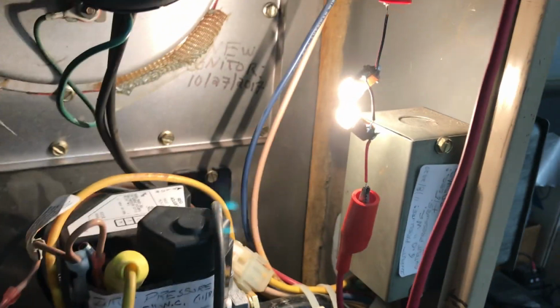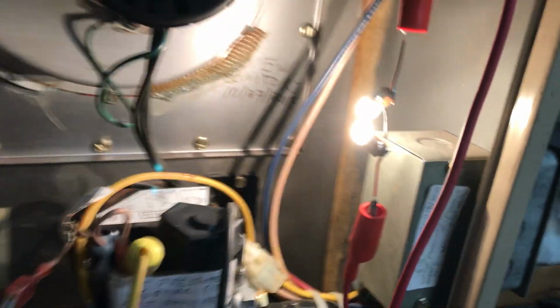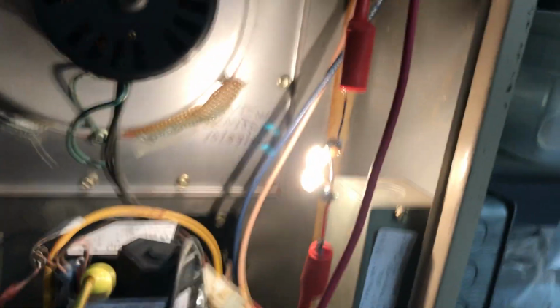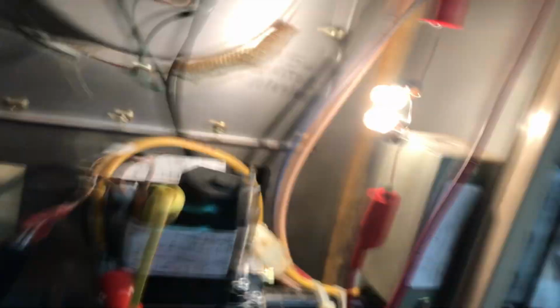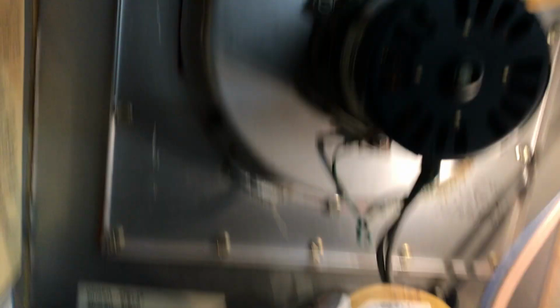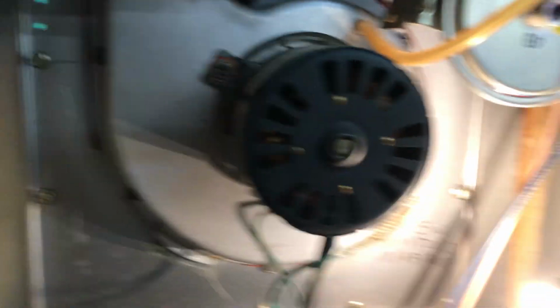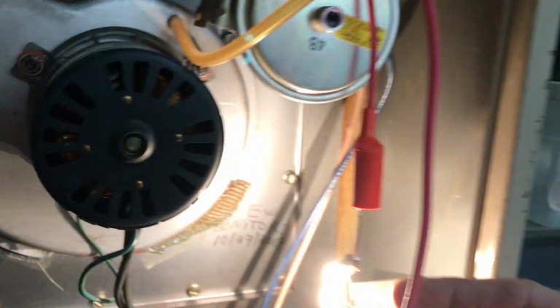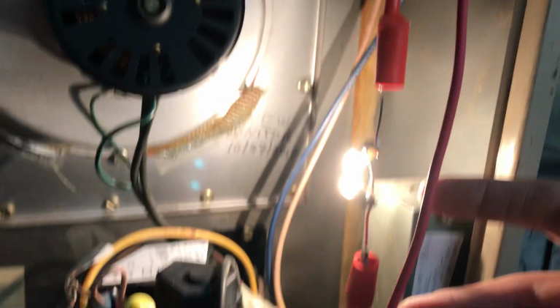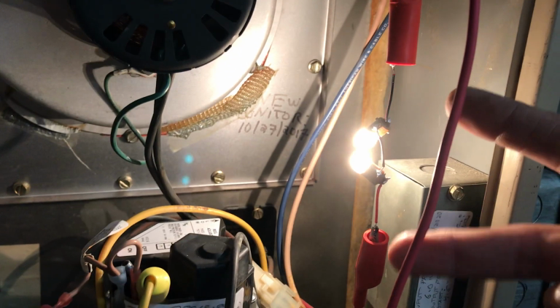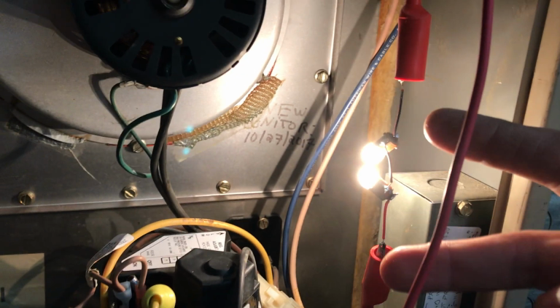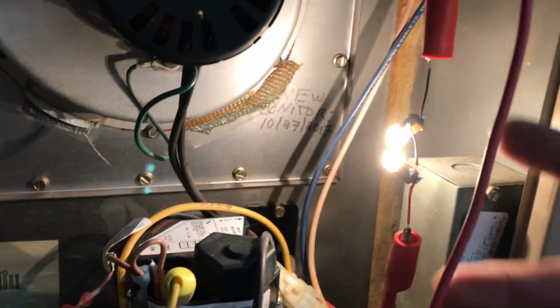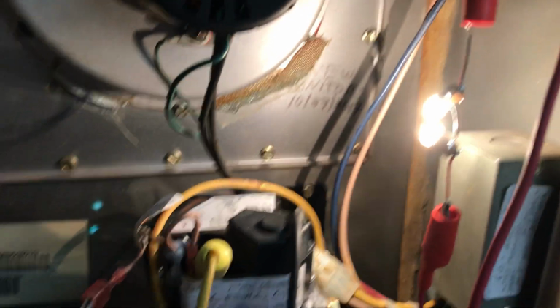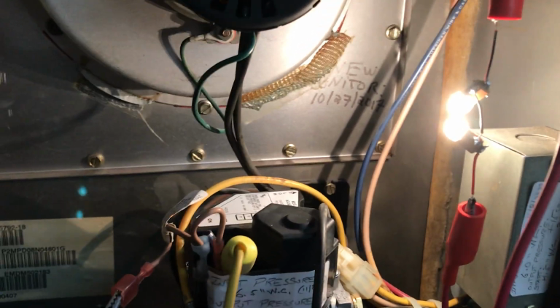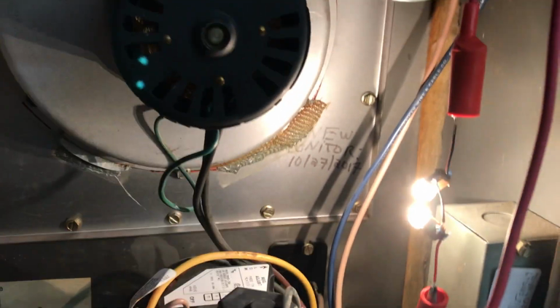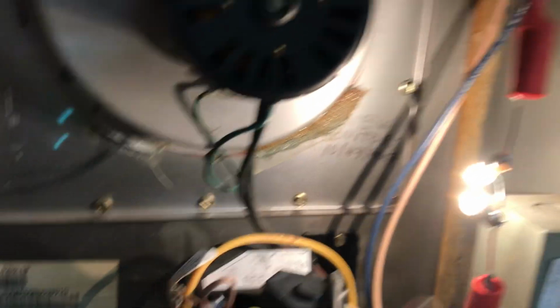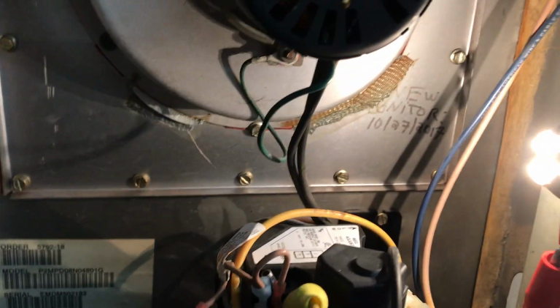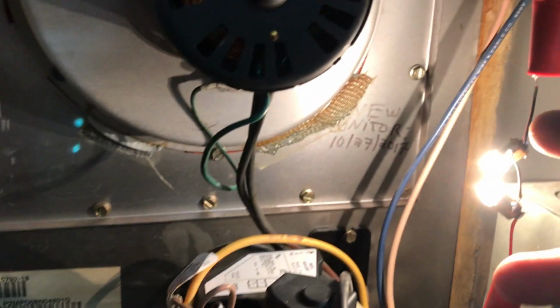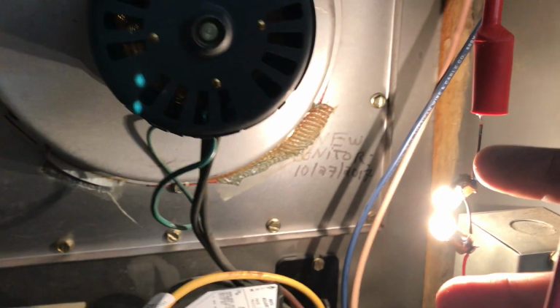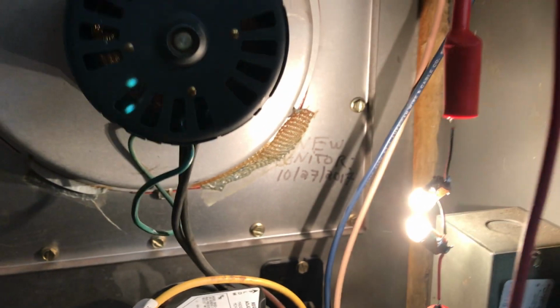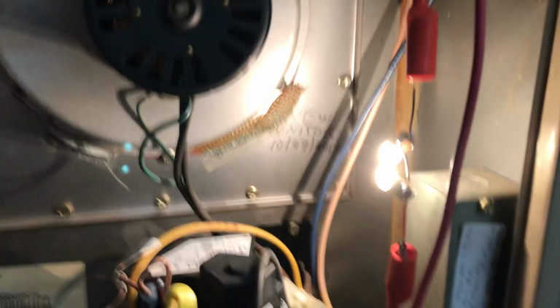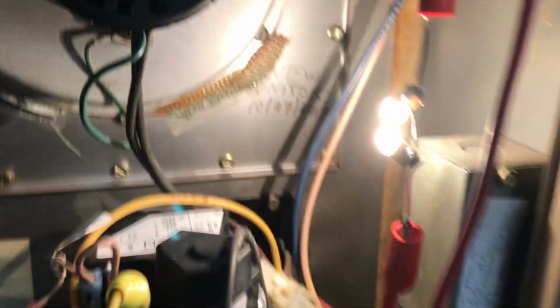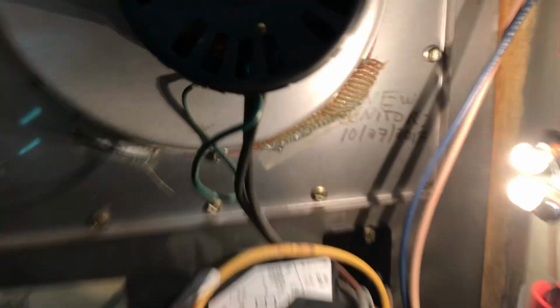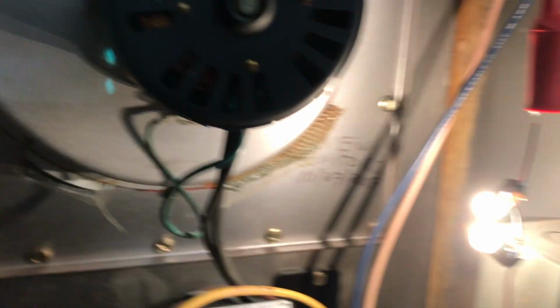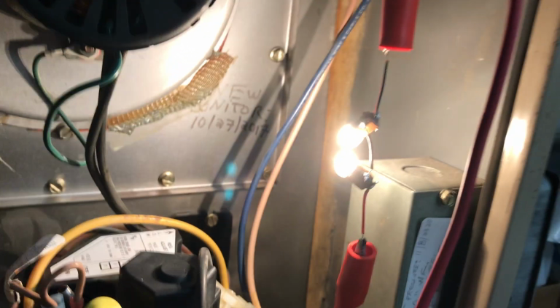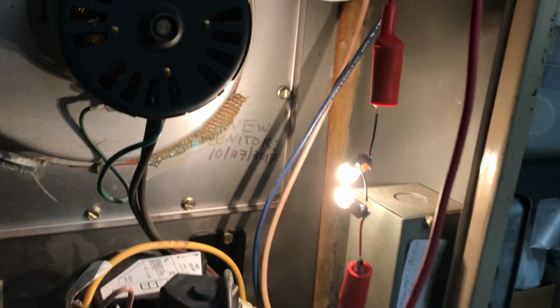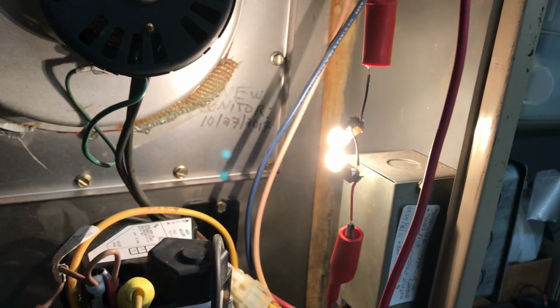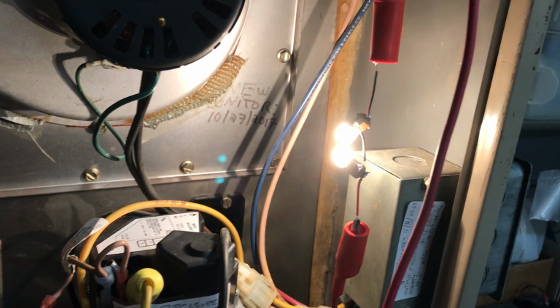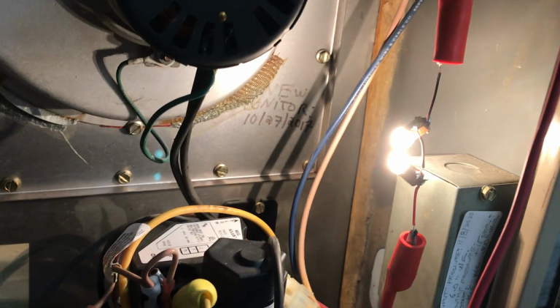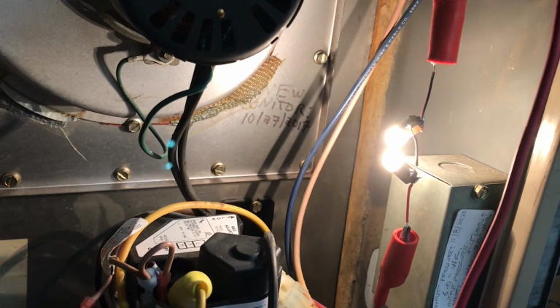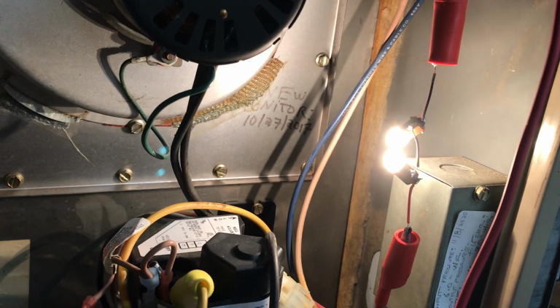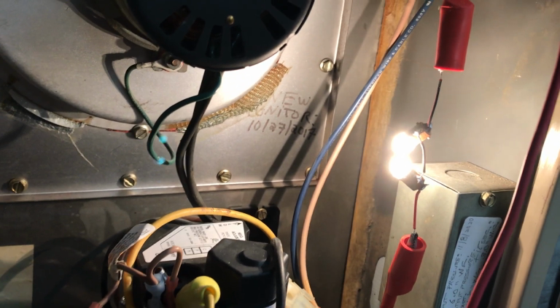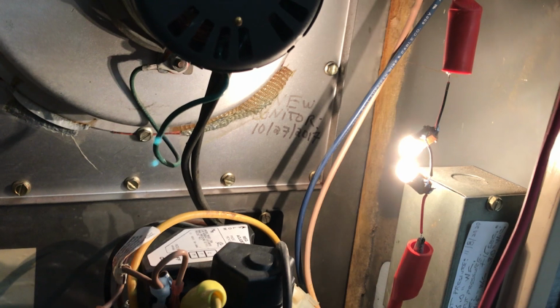So picture, if you will: instead of these two wires coming from the controller and driving the gas valve, we're driving a 24-volt set of light bulbs right now so I can visually see what it's doing. And I saw some blinking there.